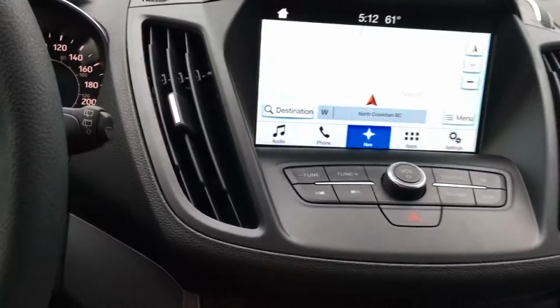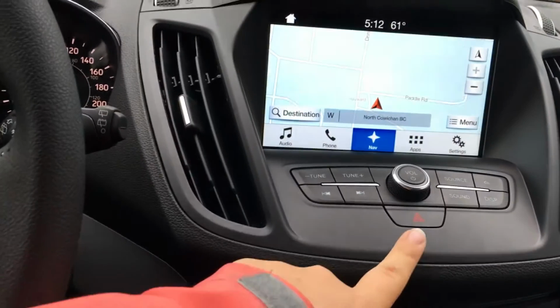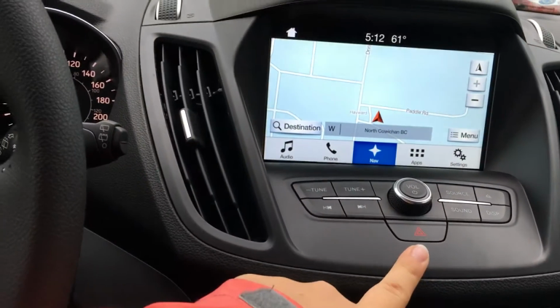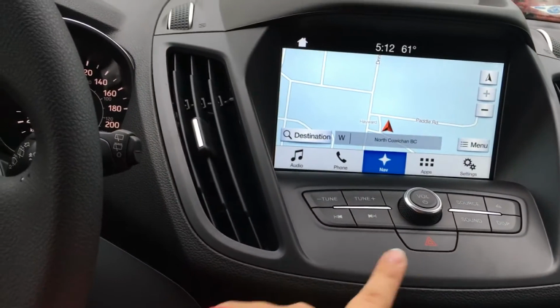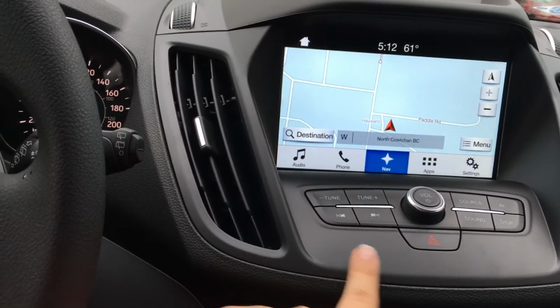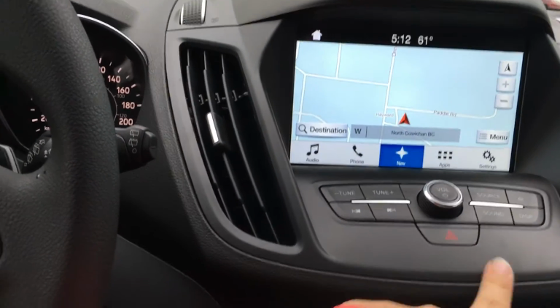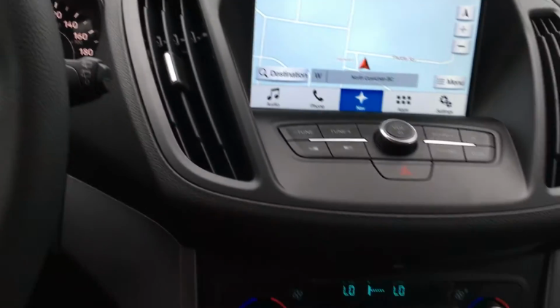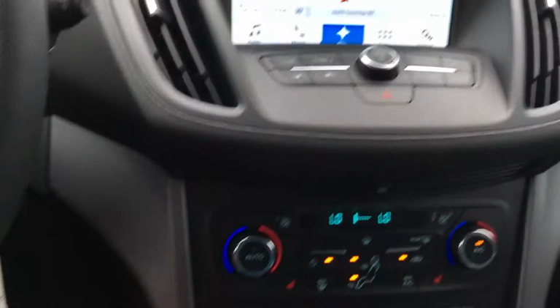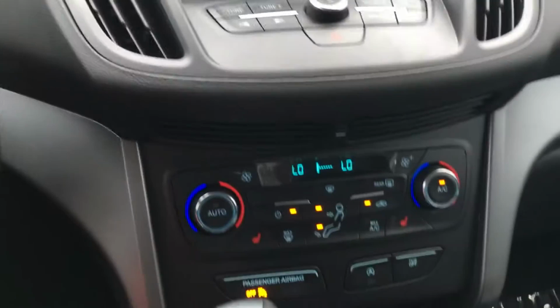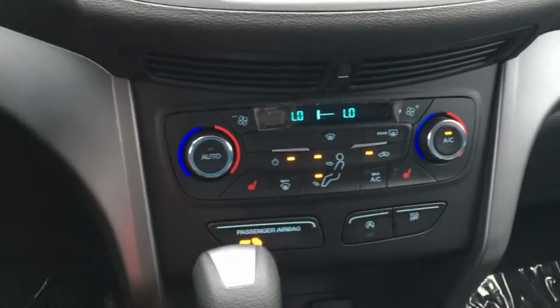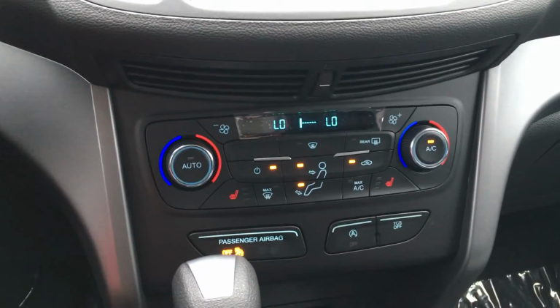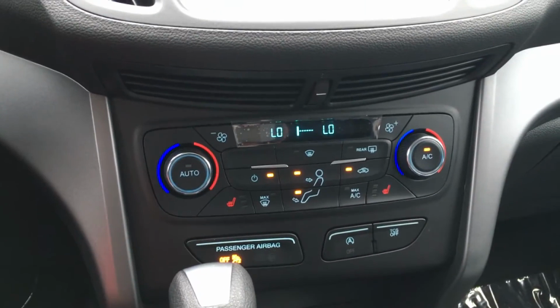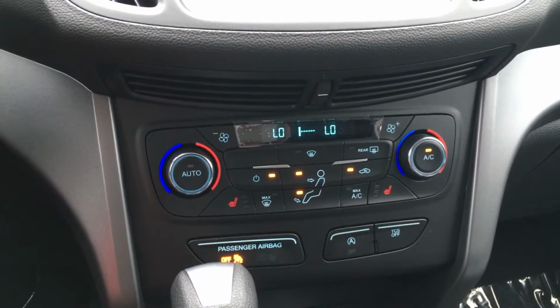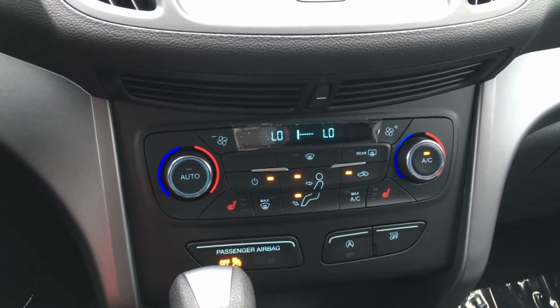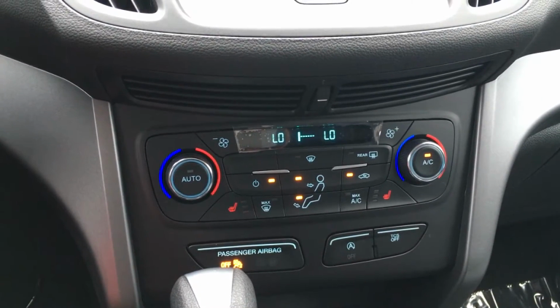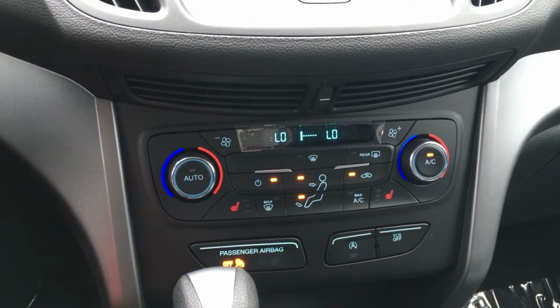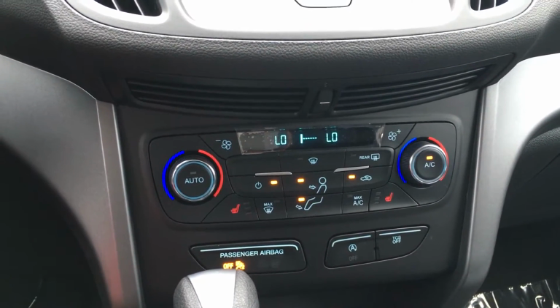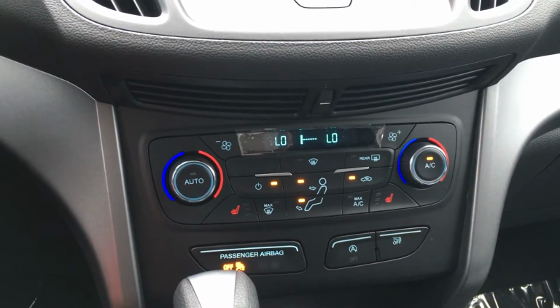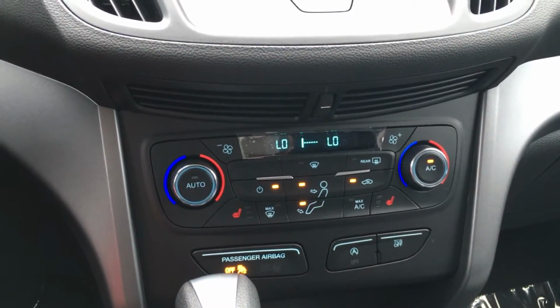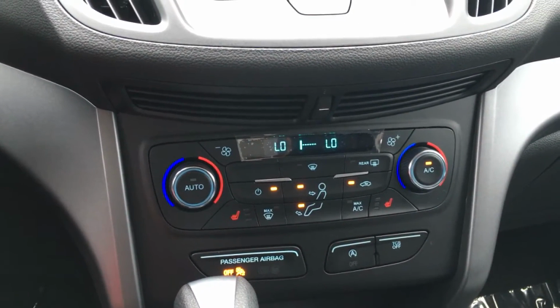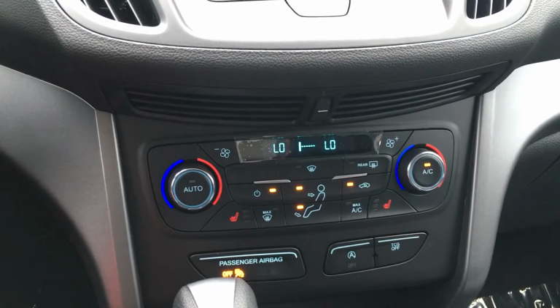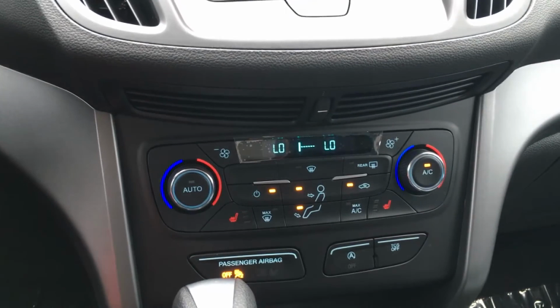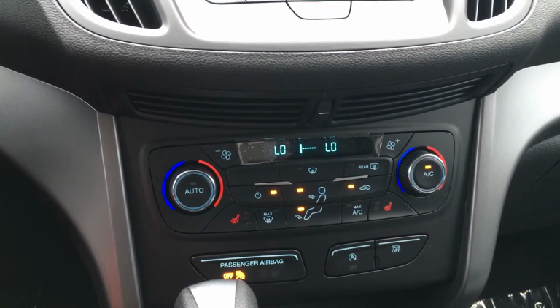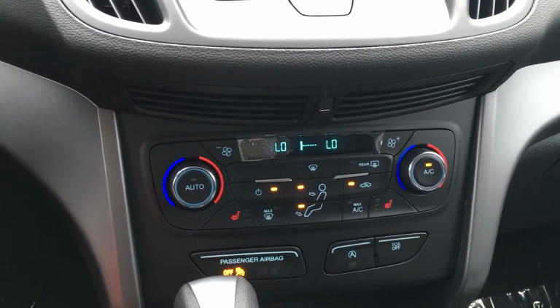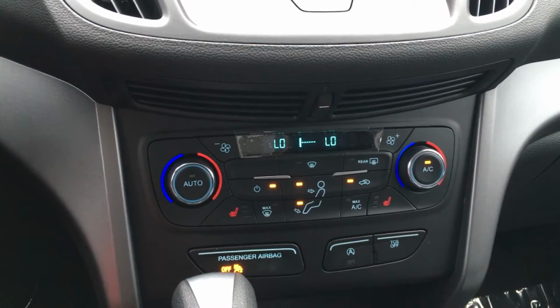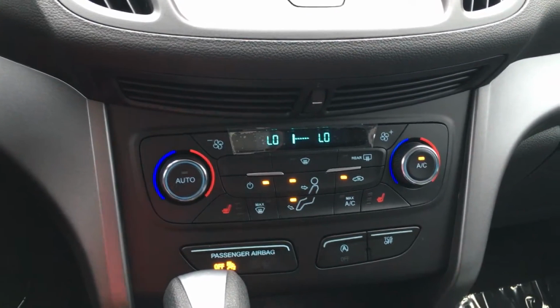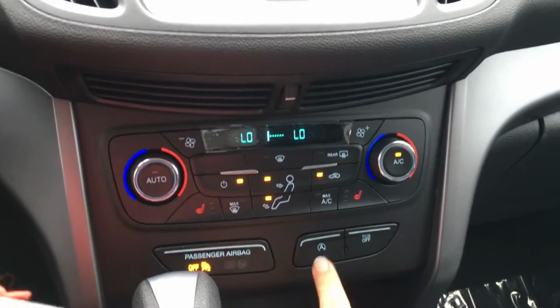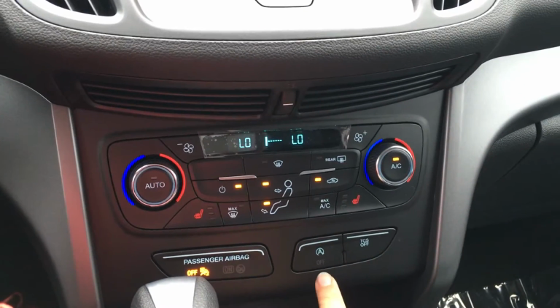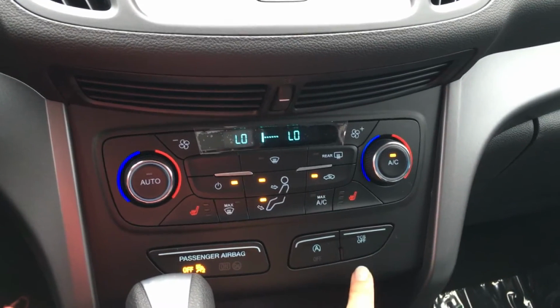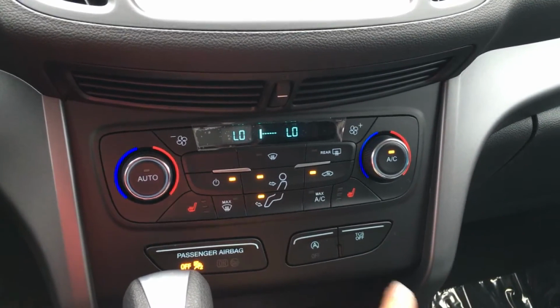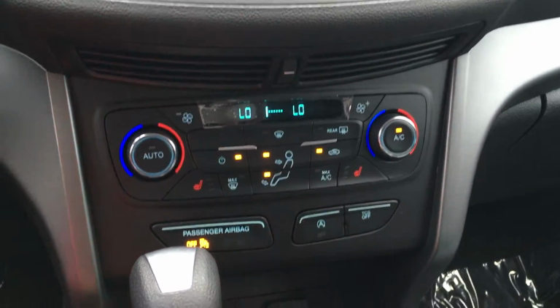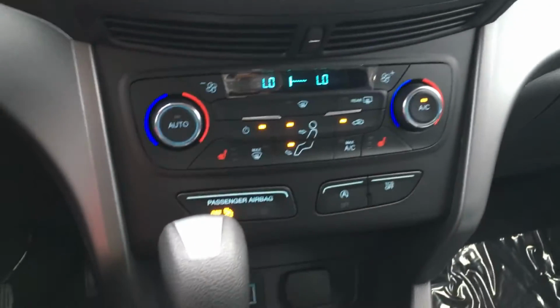Your hazard lights are in the controls for the media center. Down below, the climate system gives you front and rear defrost with side mirrors that are heated, AC, max AC, as well as front heated seats. Auto start/stop as well as traction control.